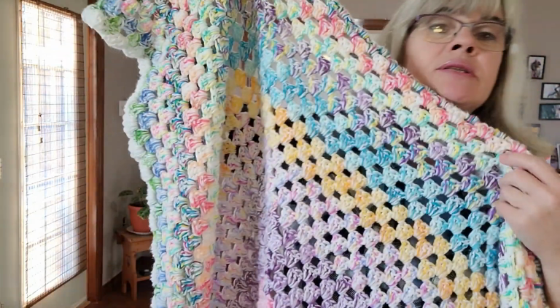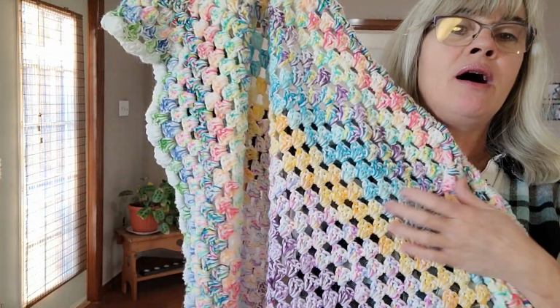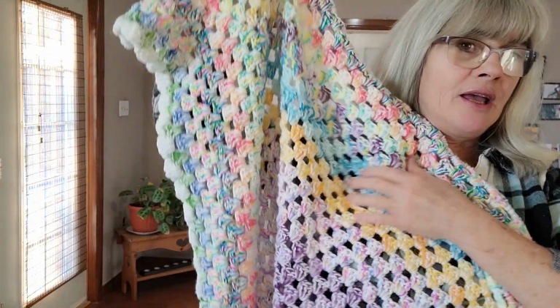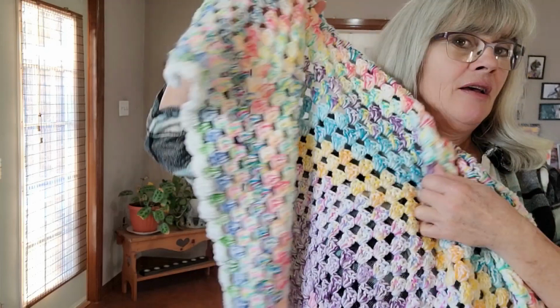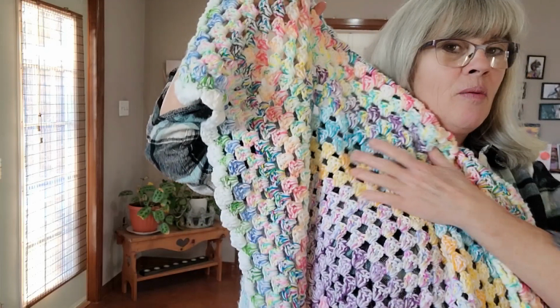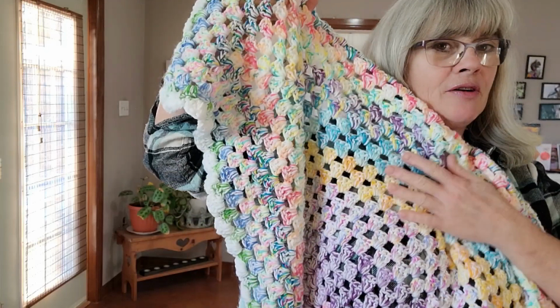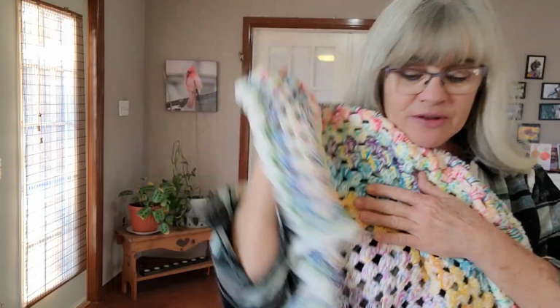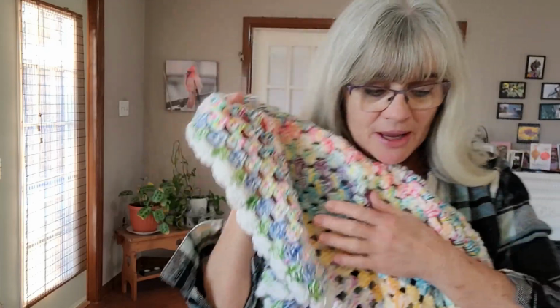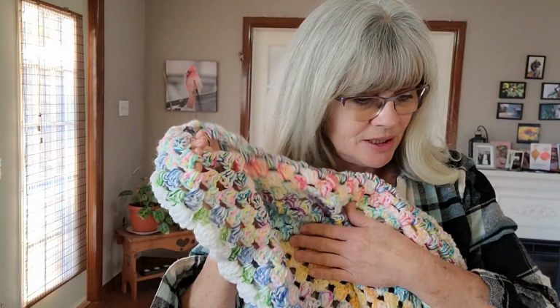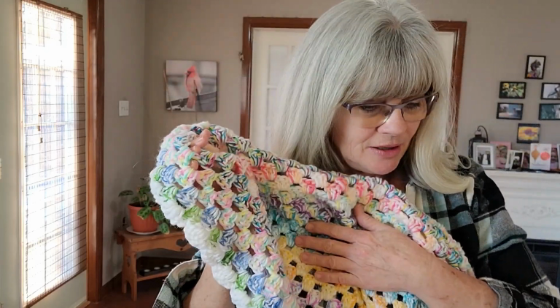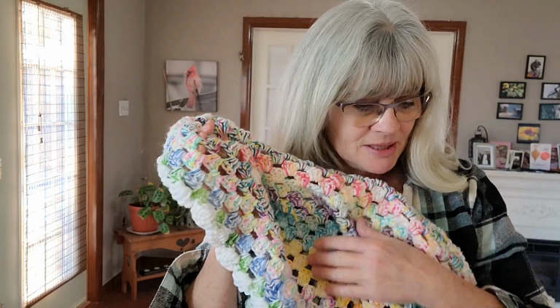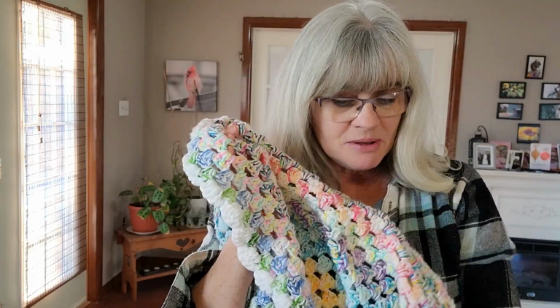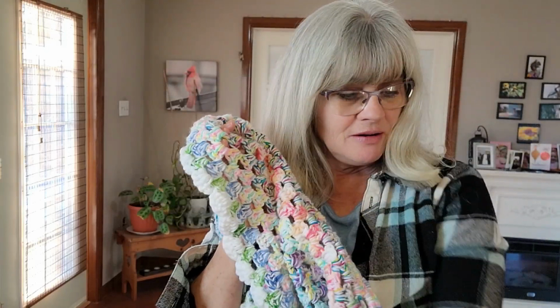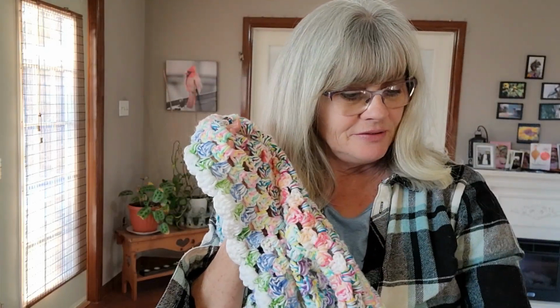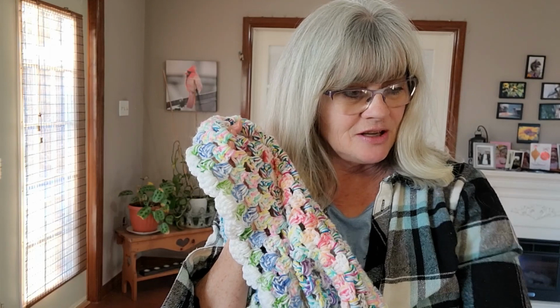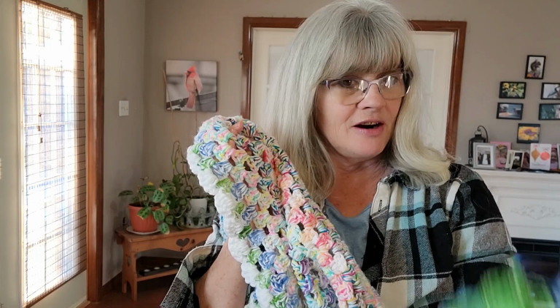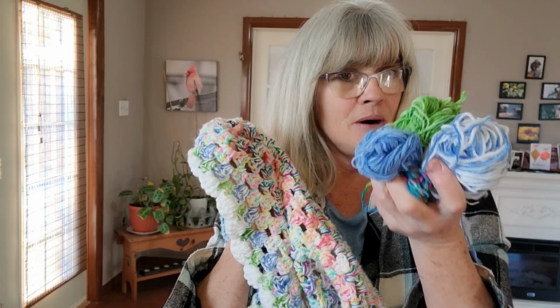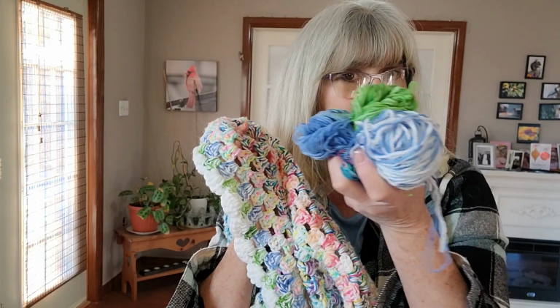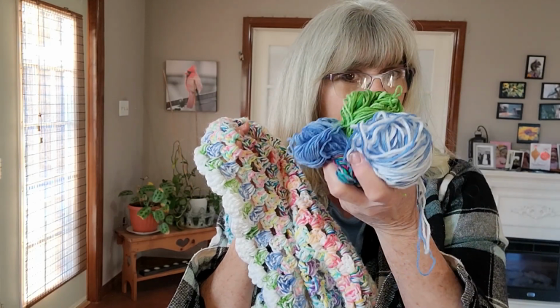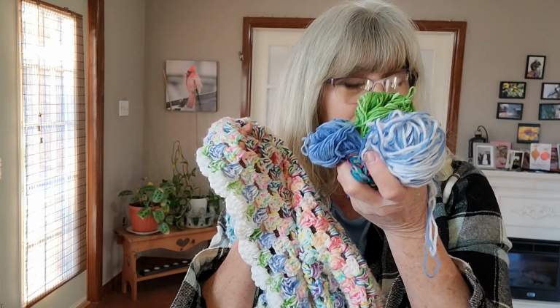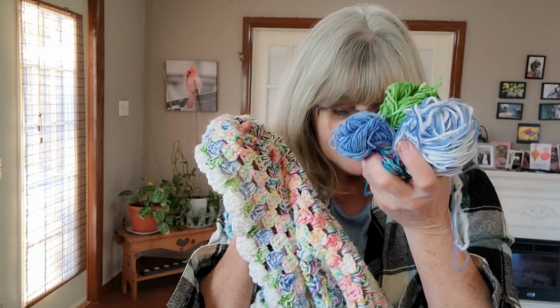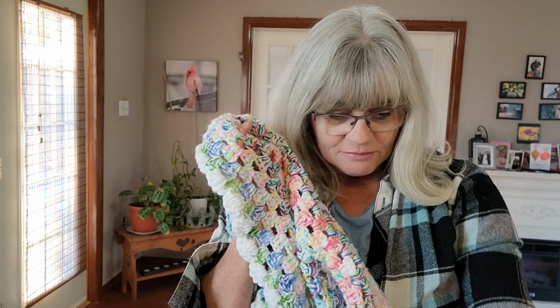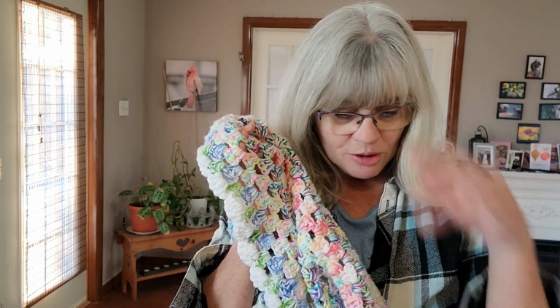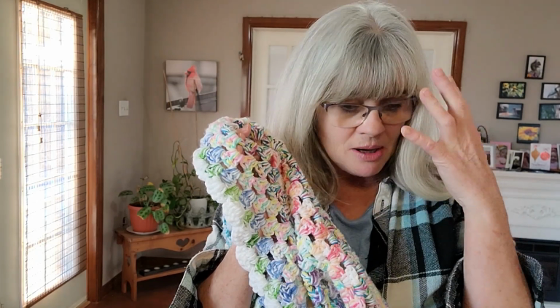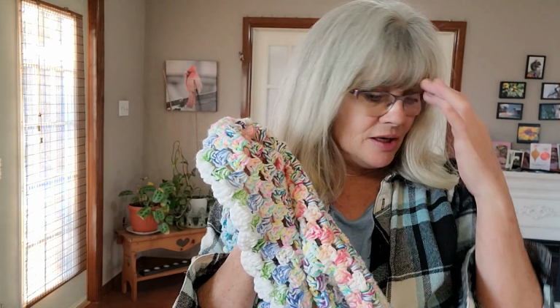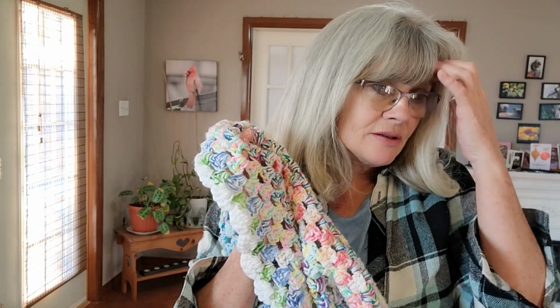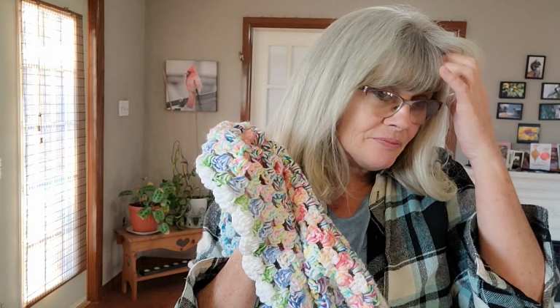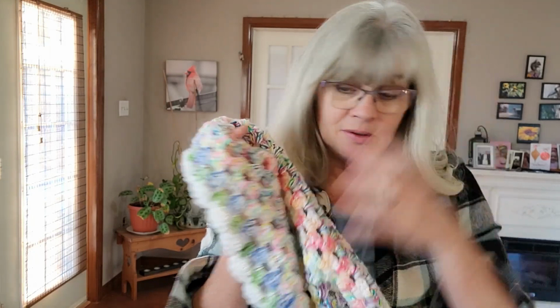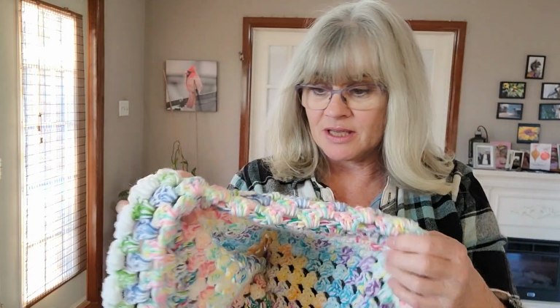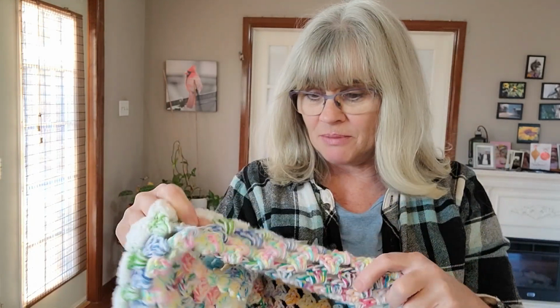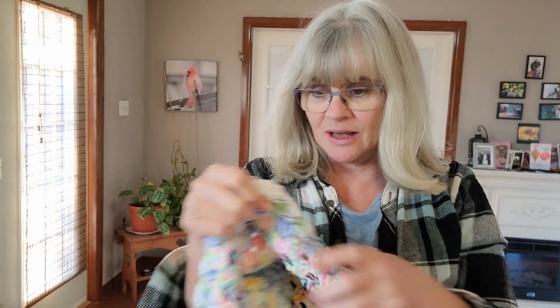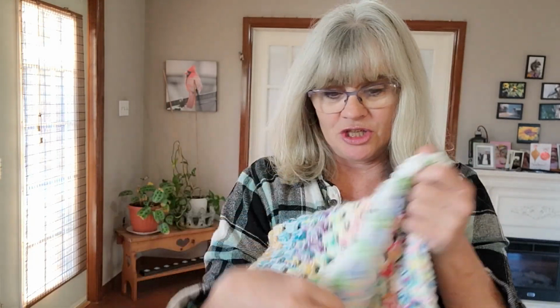Once again, thank you so much Reesey — wow, you have inspired me by sending me this yarn and my ball winder. You have blown my mind with excitement.